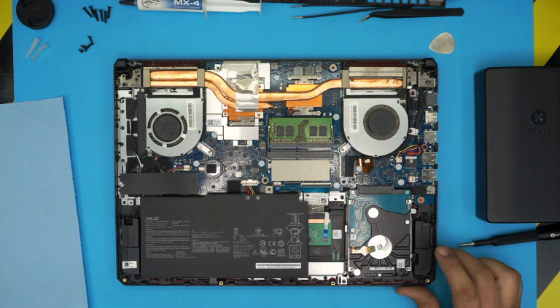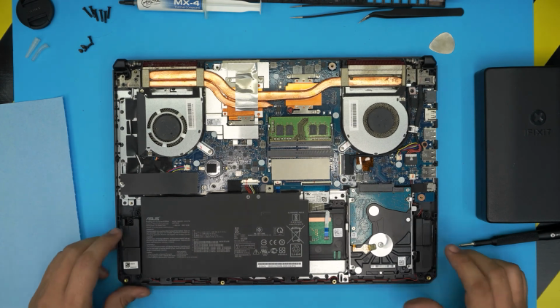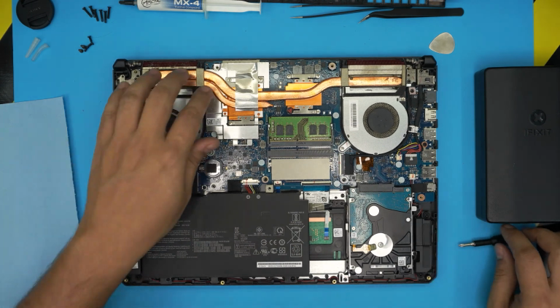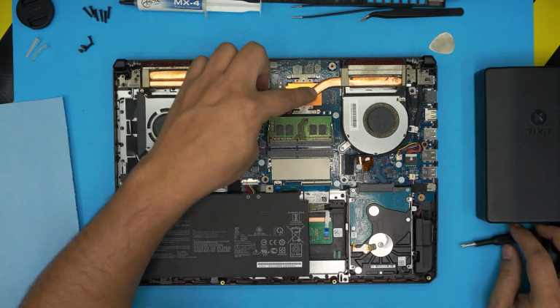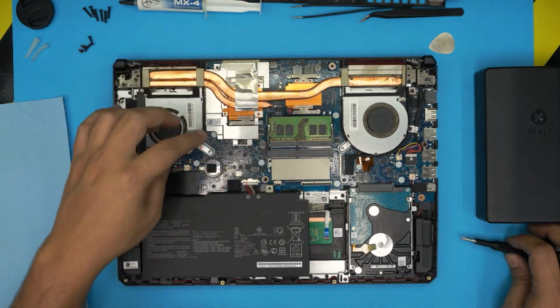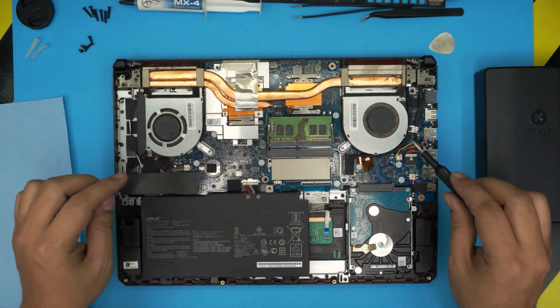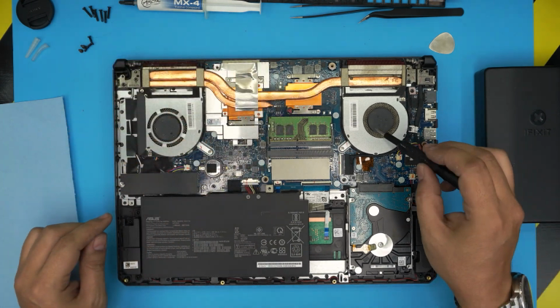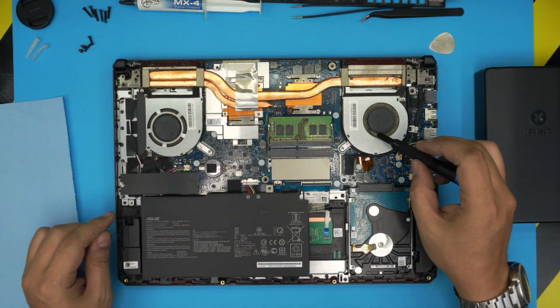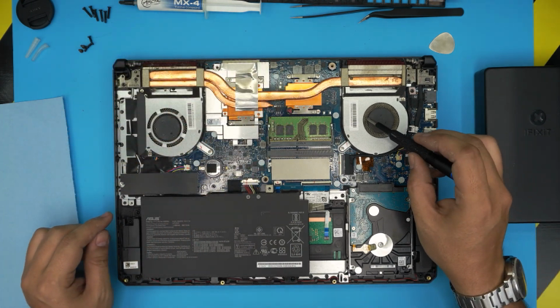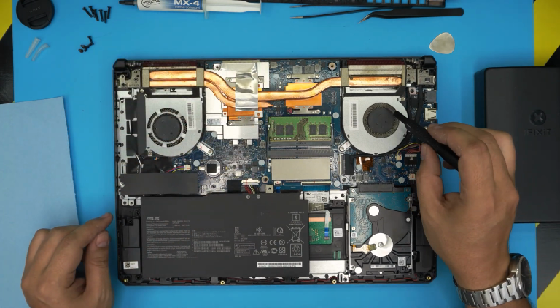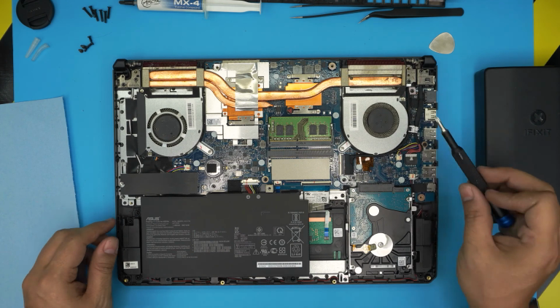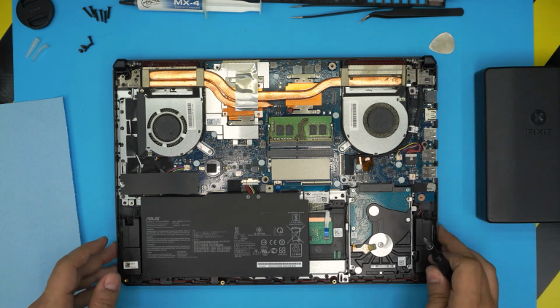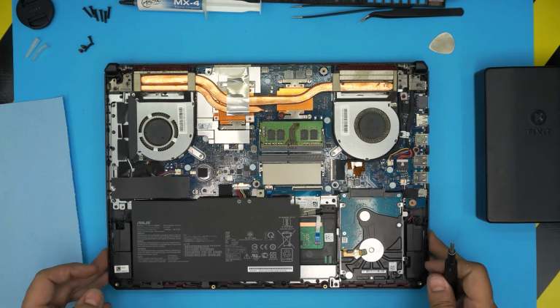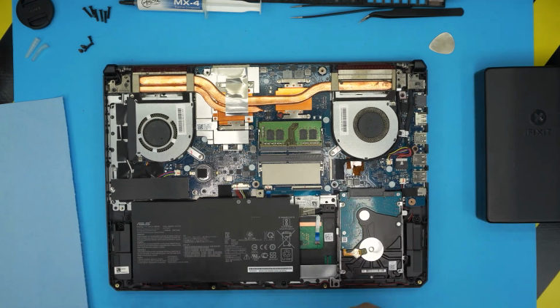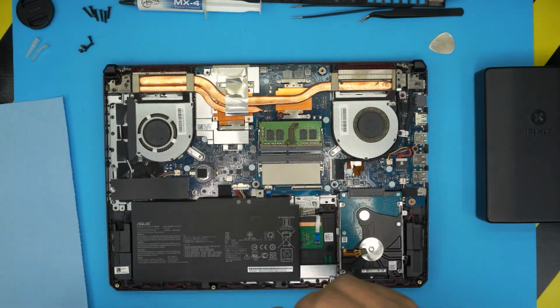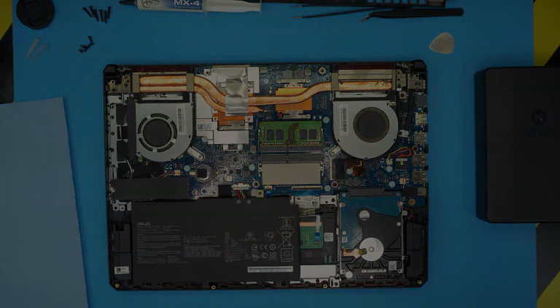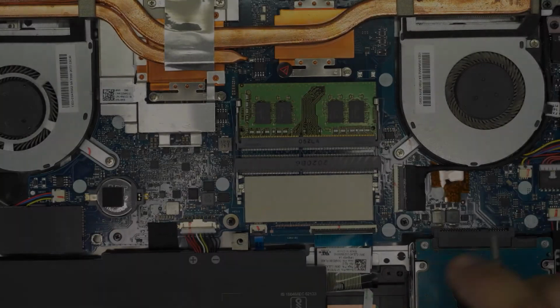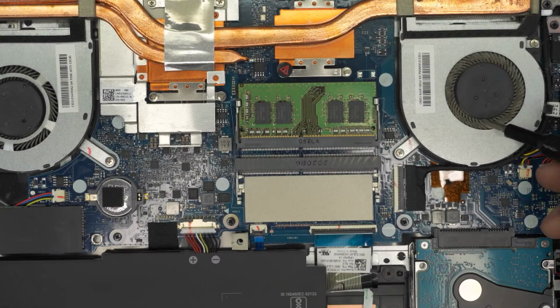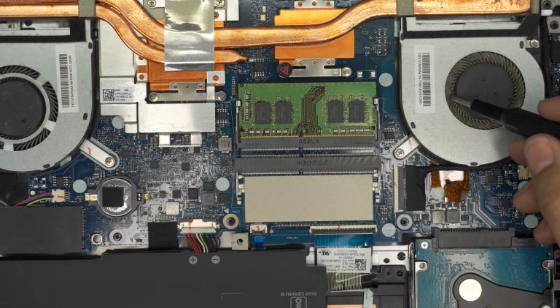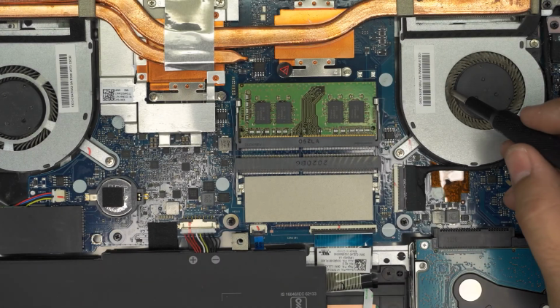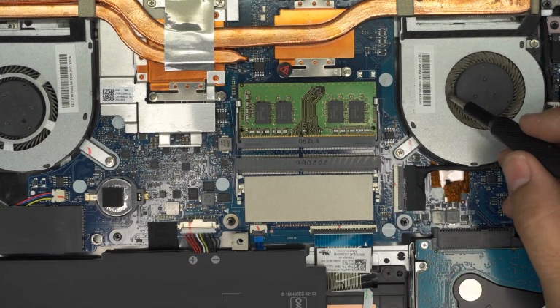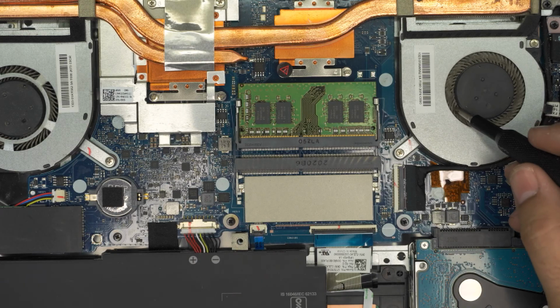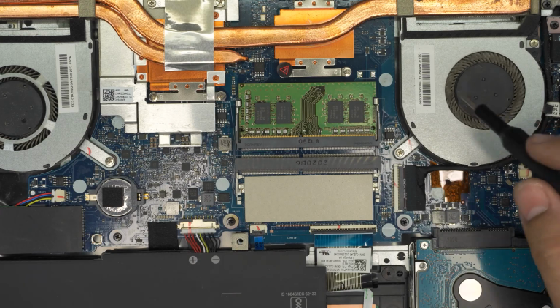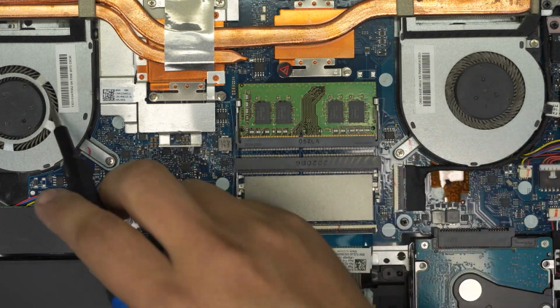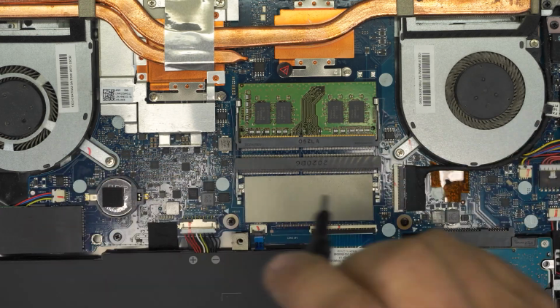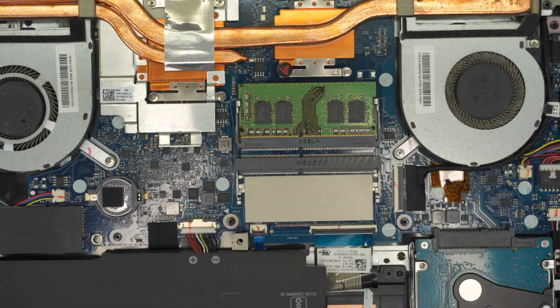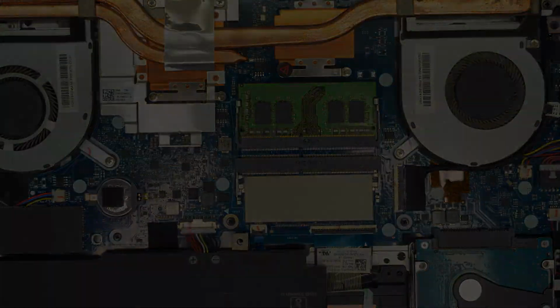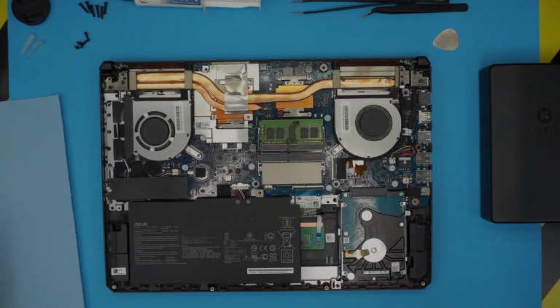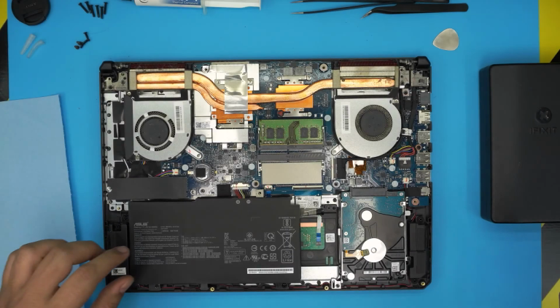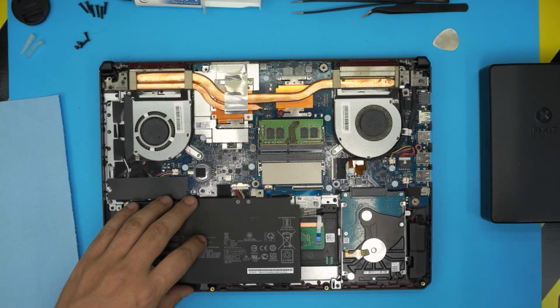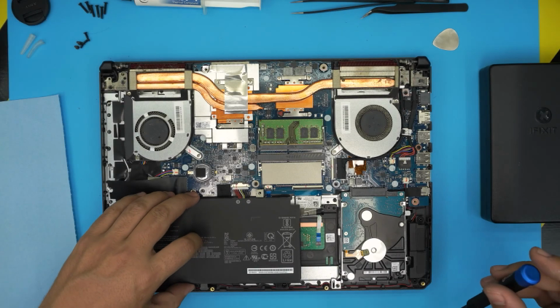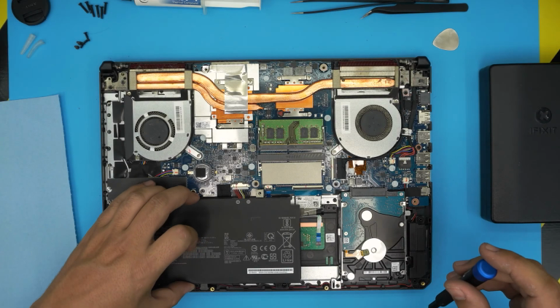Inside we've got the whole heat sink and the fan — look at it, the fan is completely clogged up. That's what we need to clean. You can see that clogged fan right there — we're going to clean those up nicely right now.